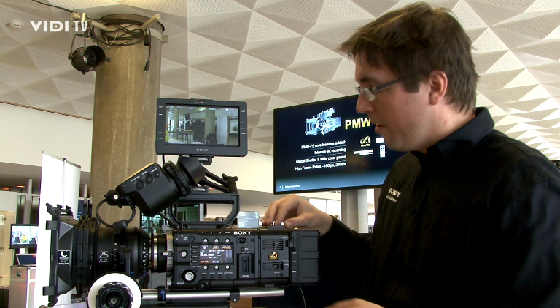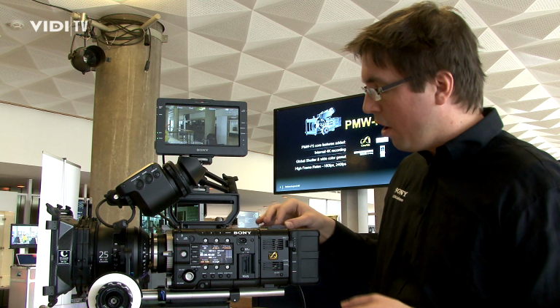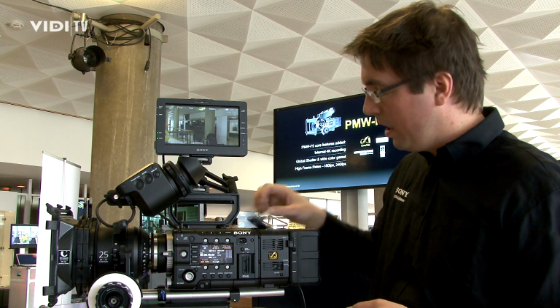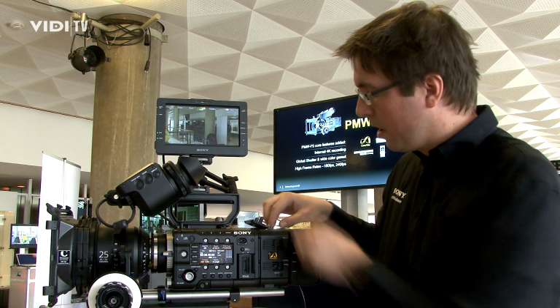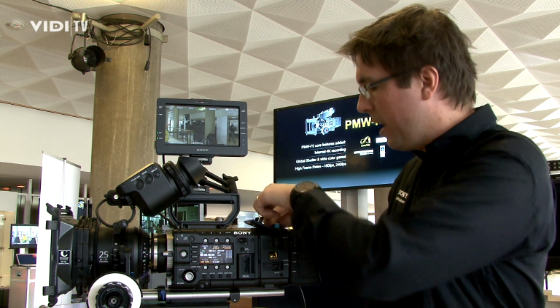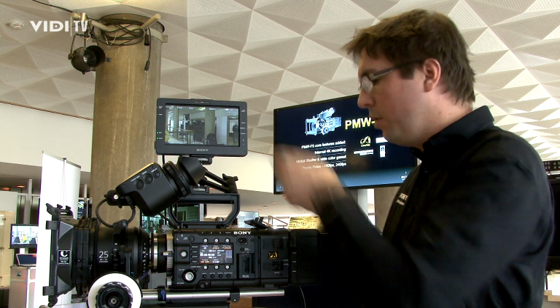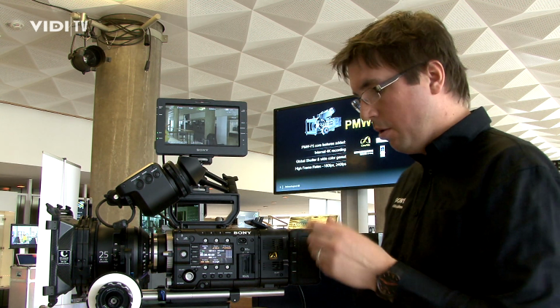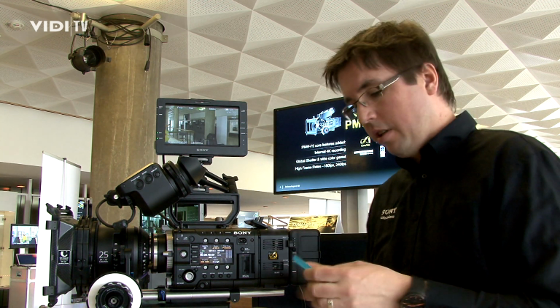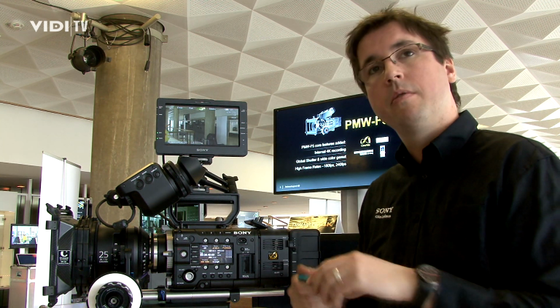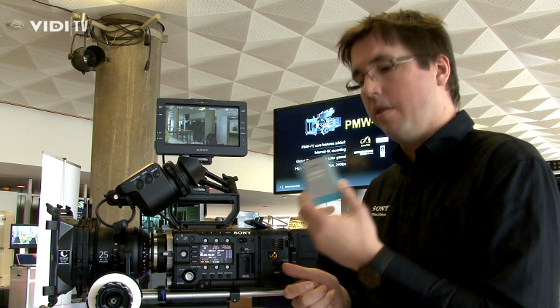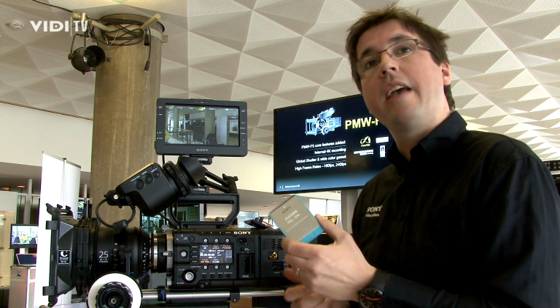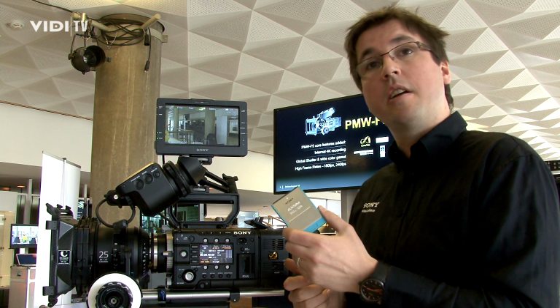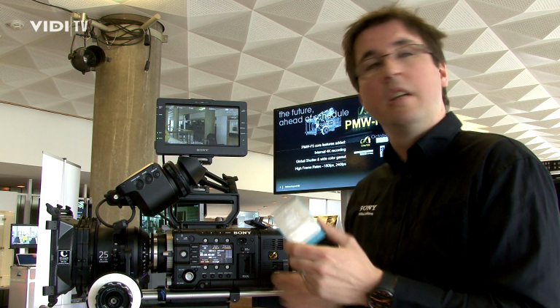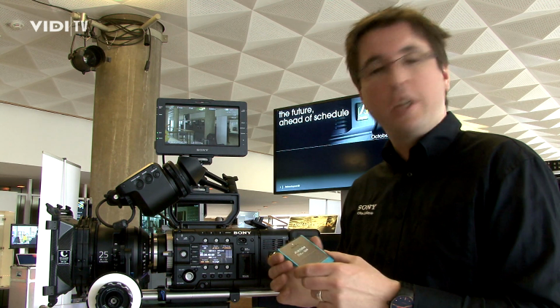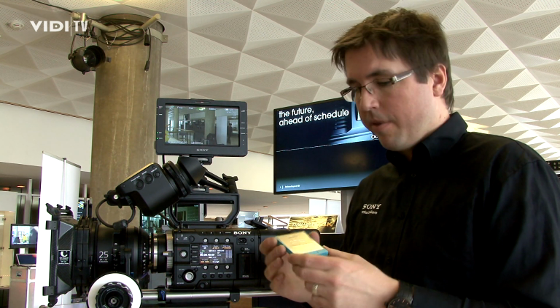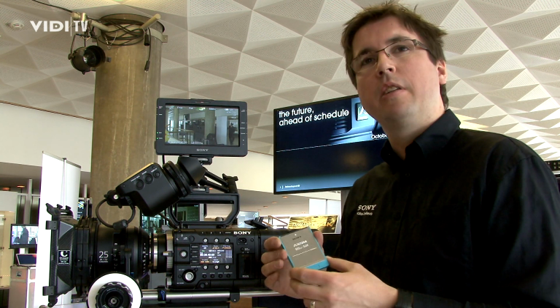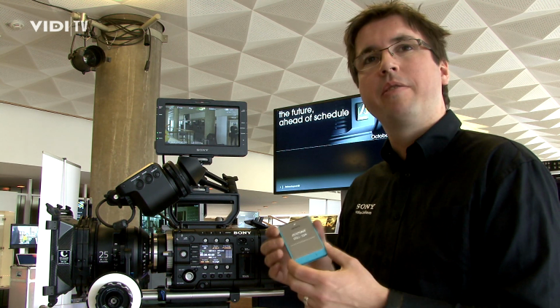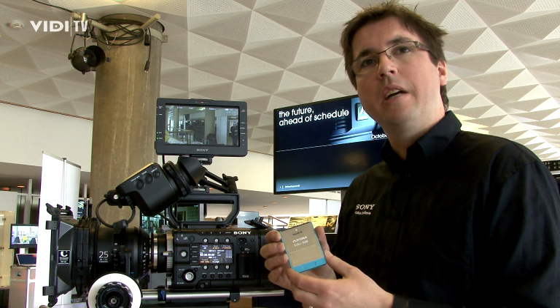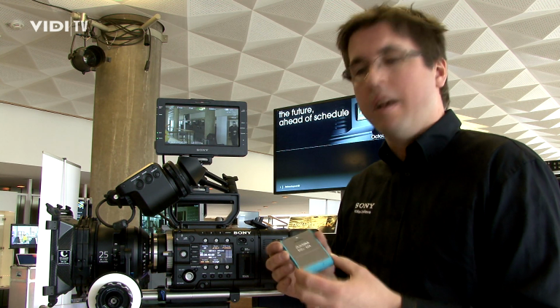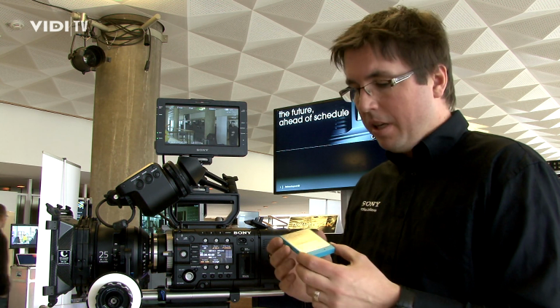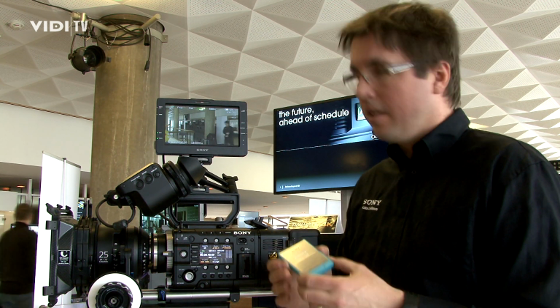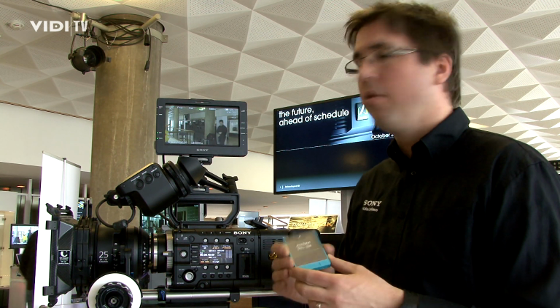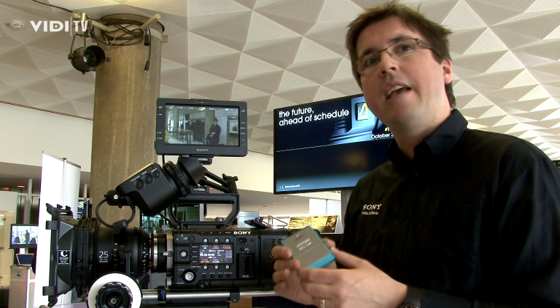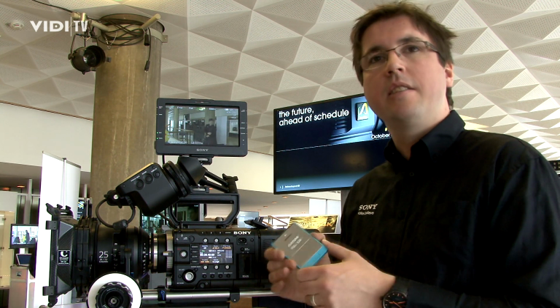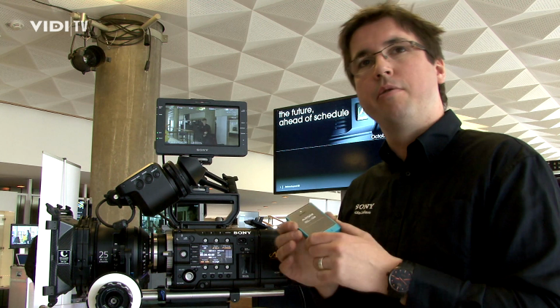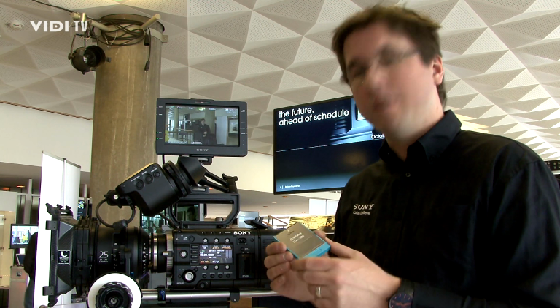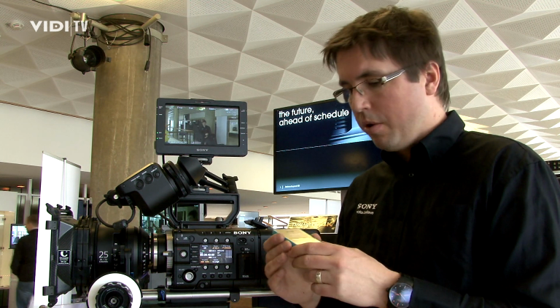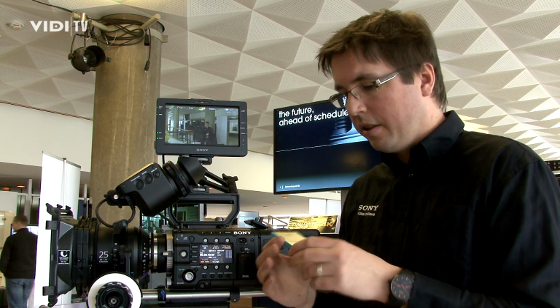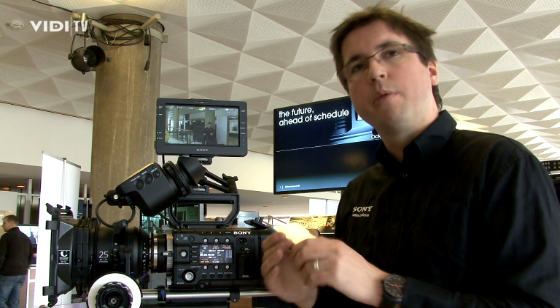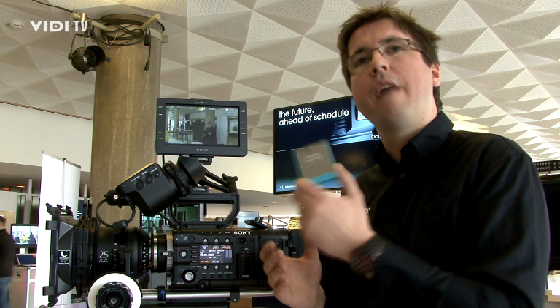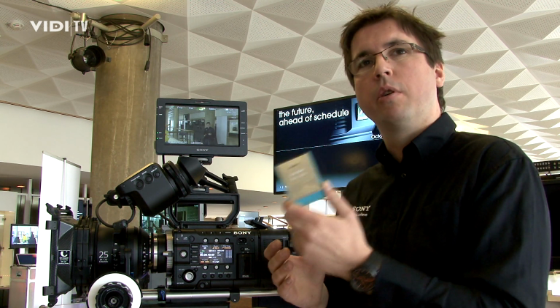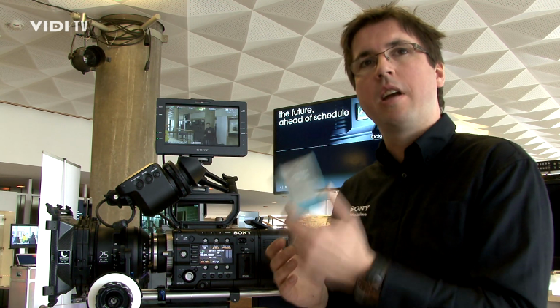For the RAW recording, we have introduced a new card — the AXS card — which comes with 512GB. That means in 4K, 16-bit, you can get around about half an hour on this card.